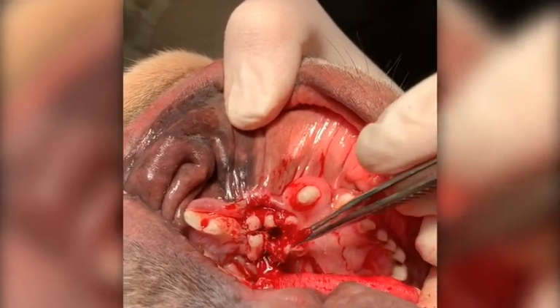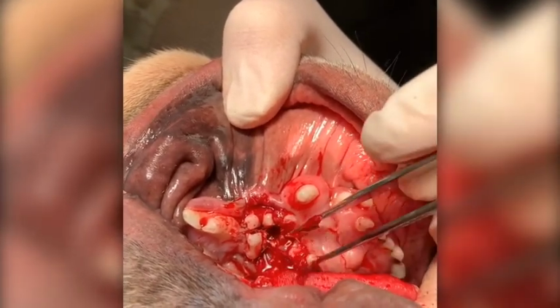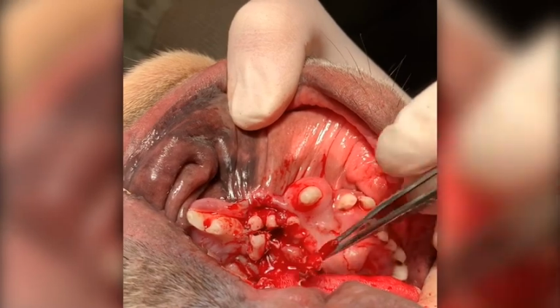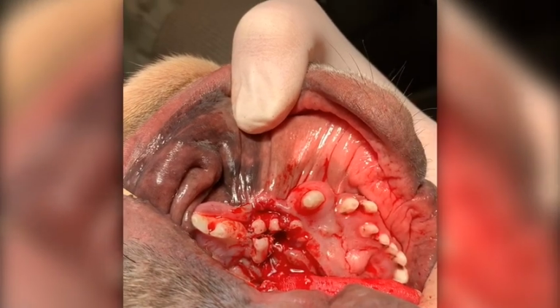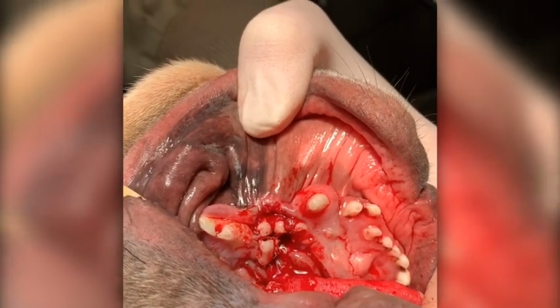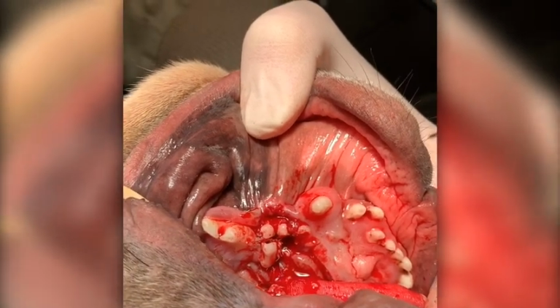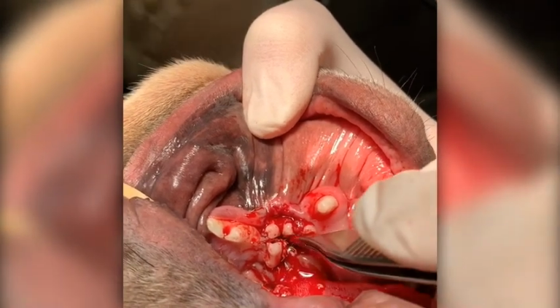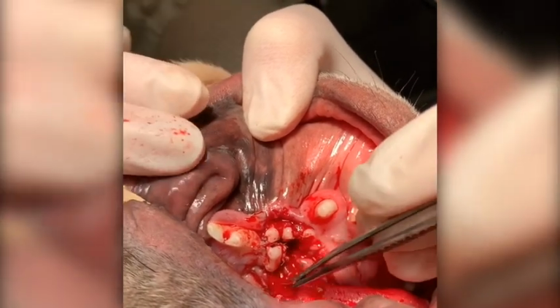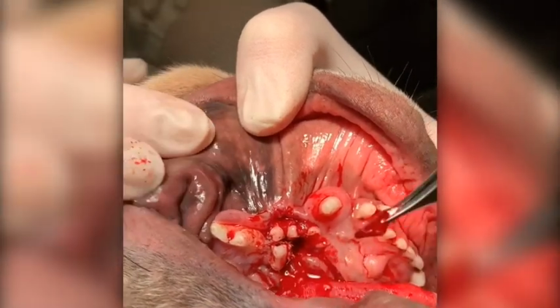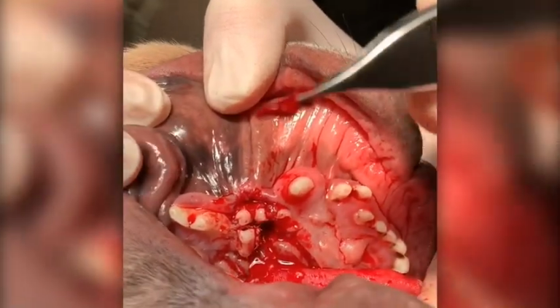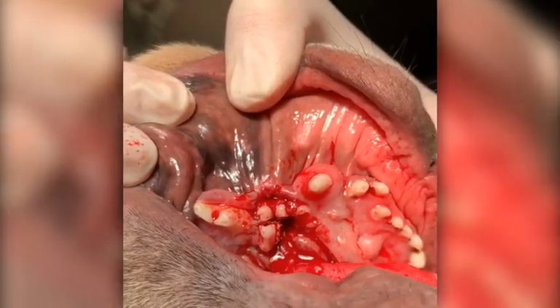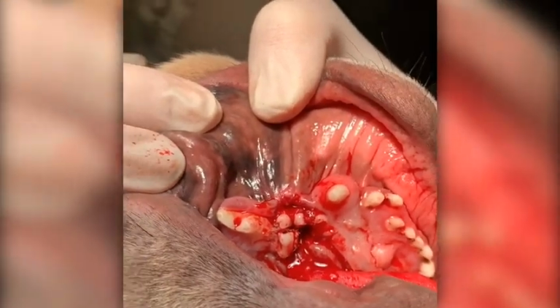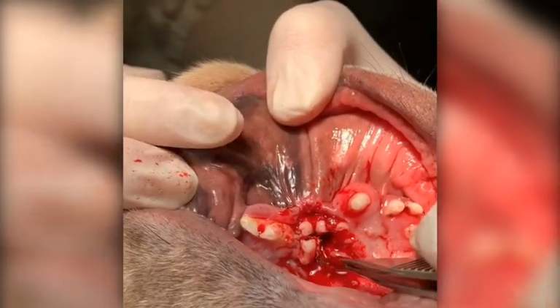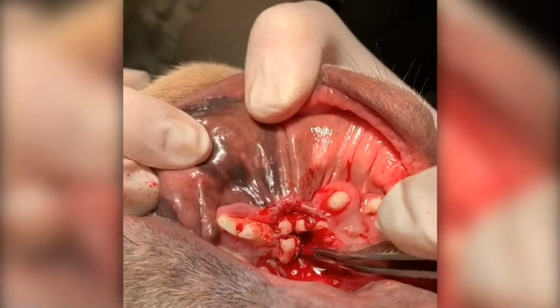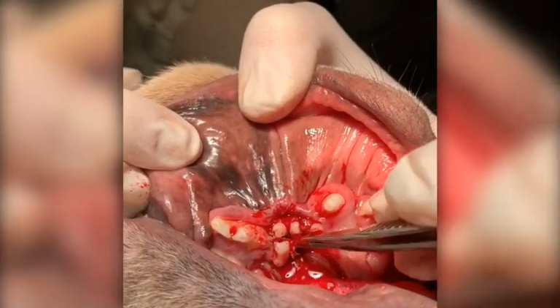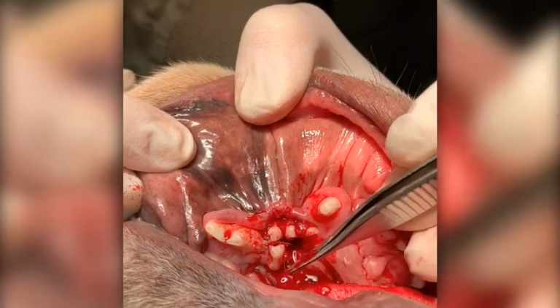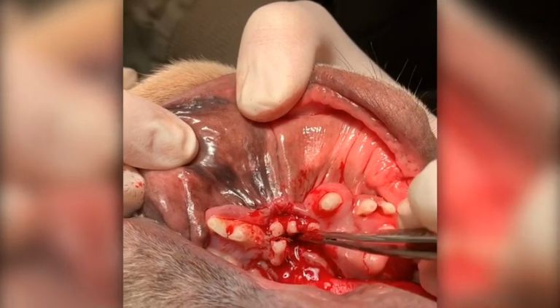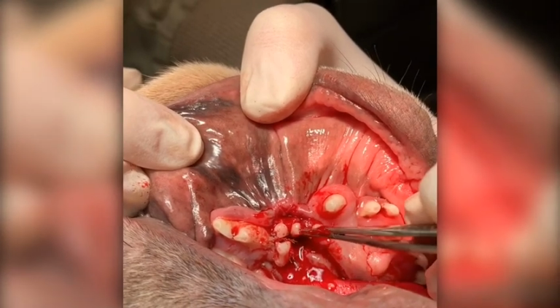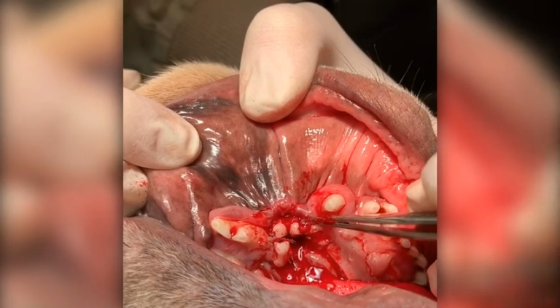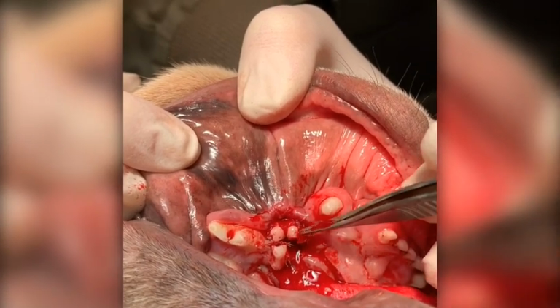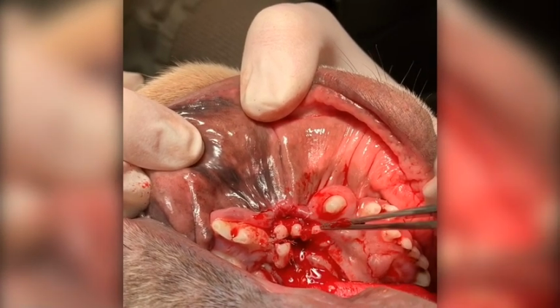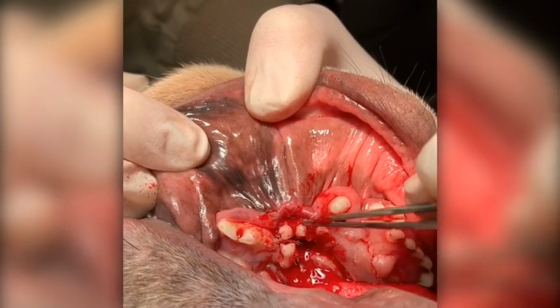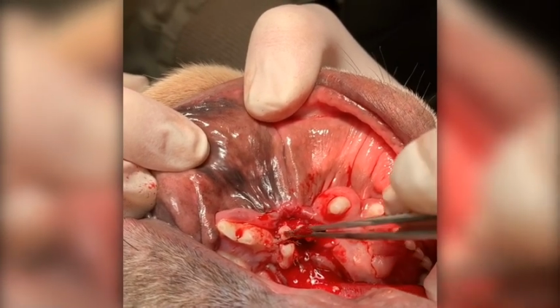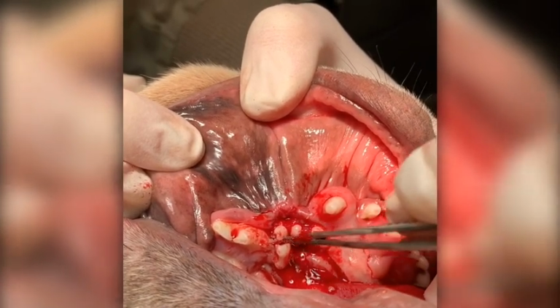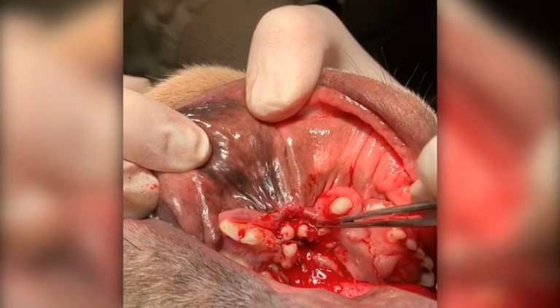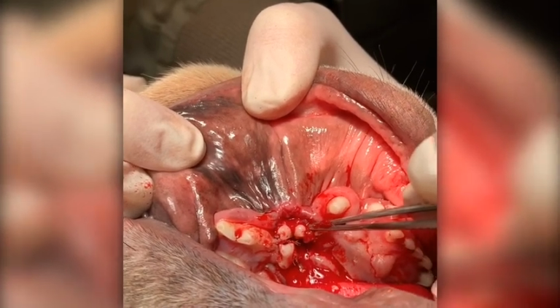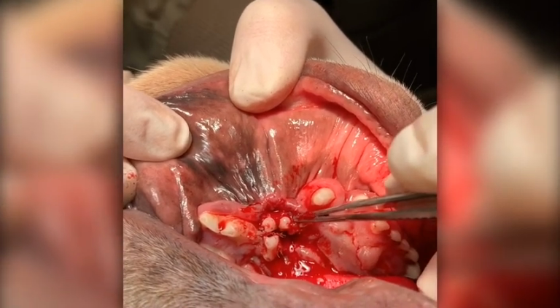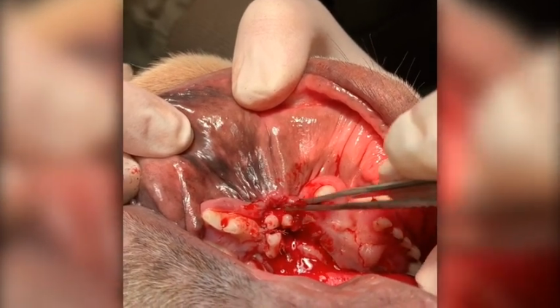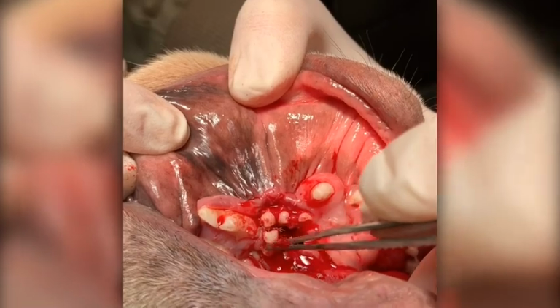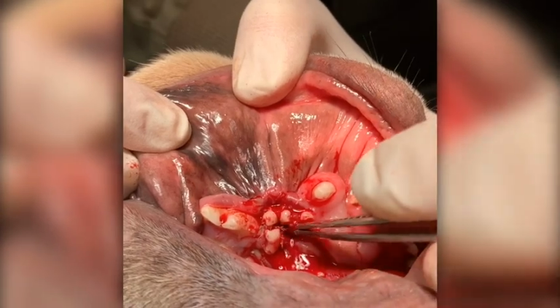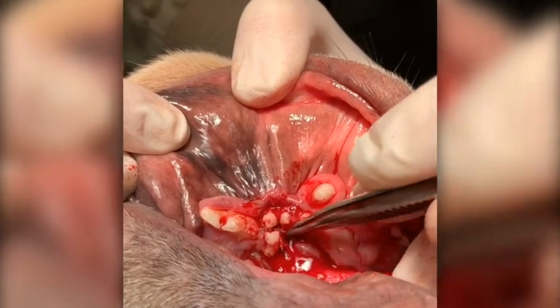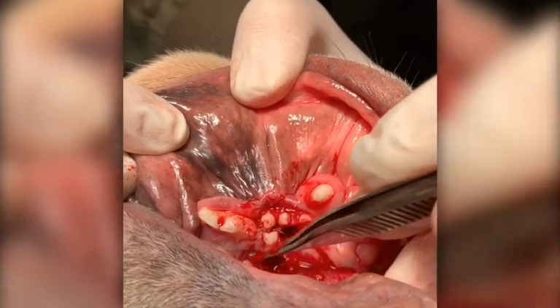This is all shoved up for this poor dog. He will feel so much better getting this out. So we're going to take all three of these teeth, because they are all sideways and compromised, and clean this out.